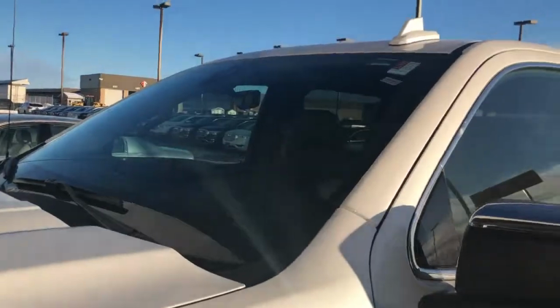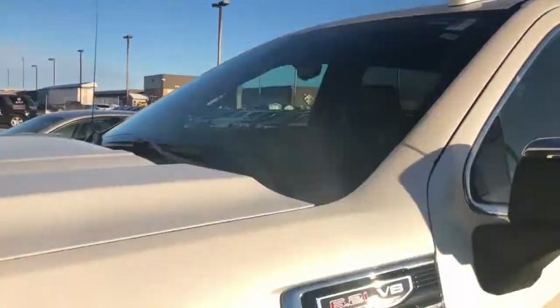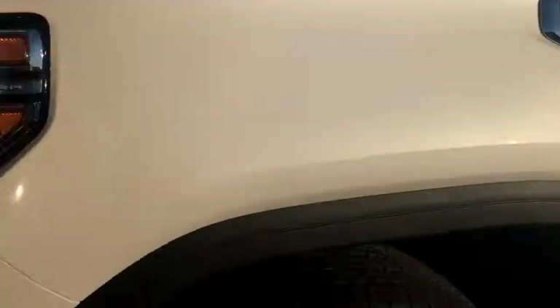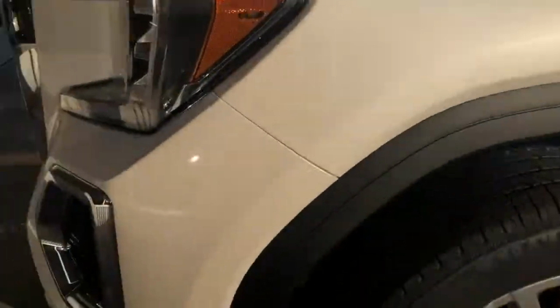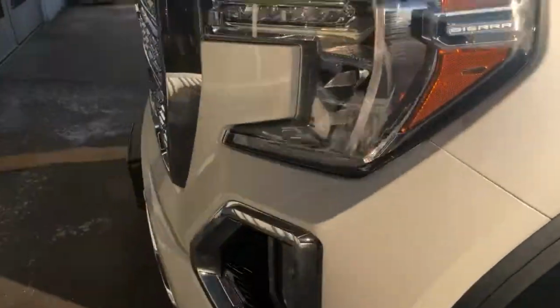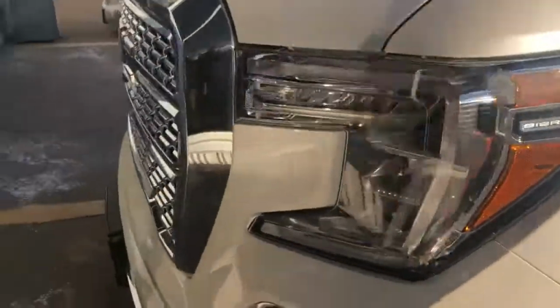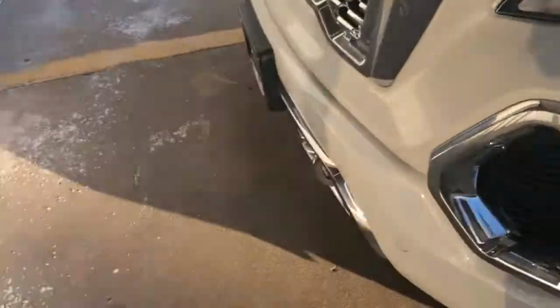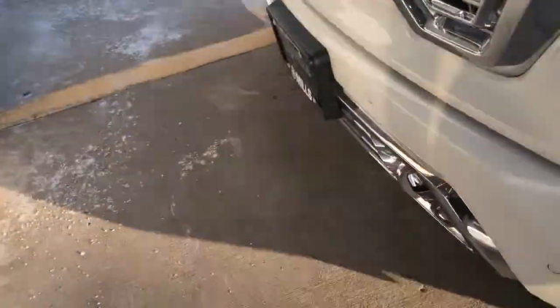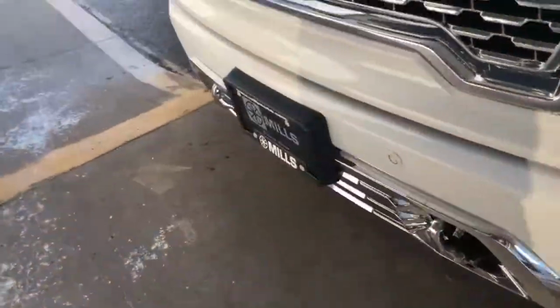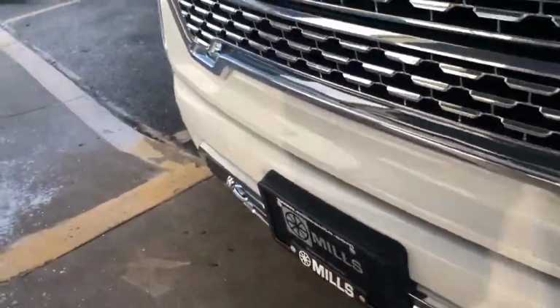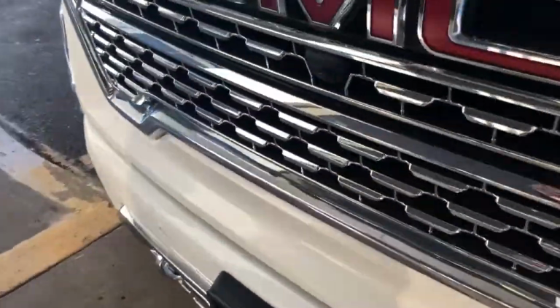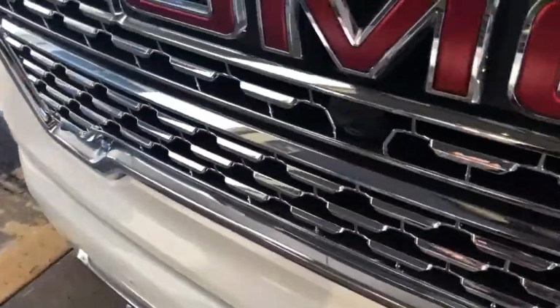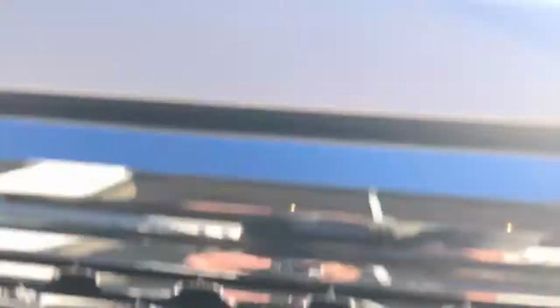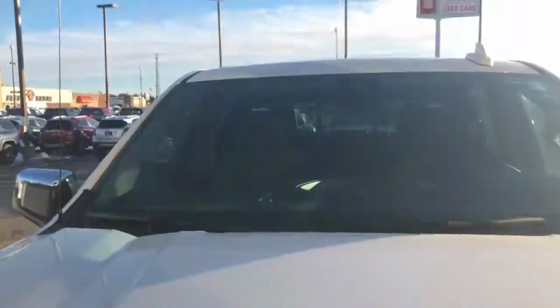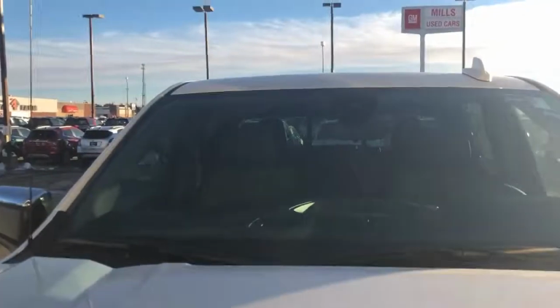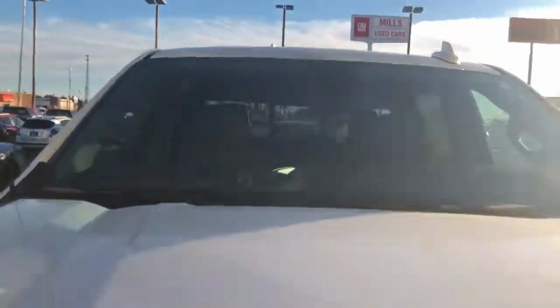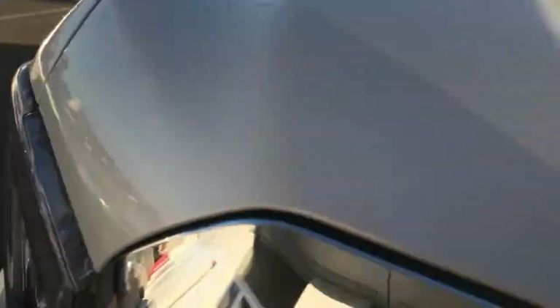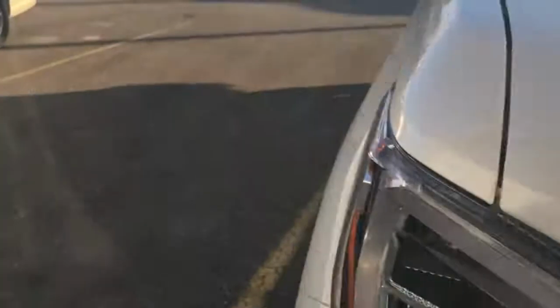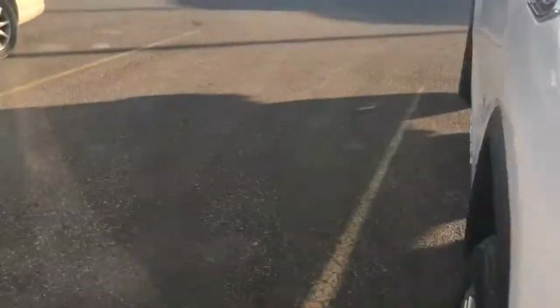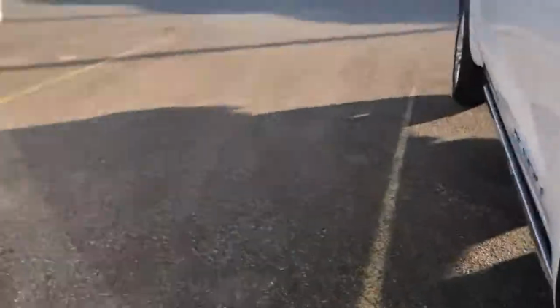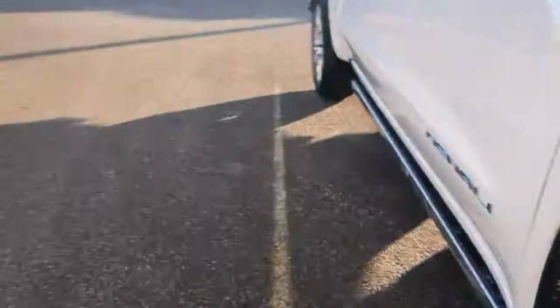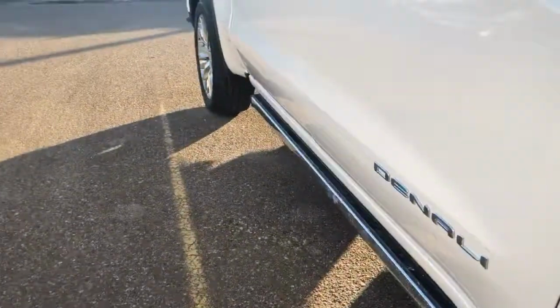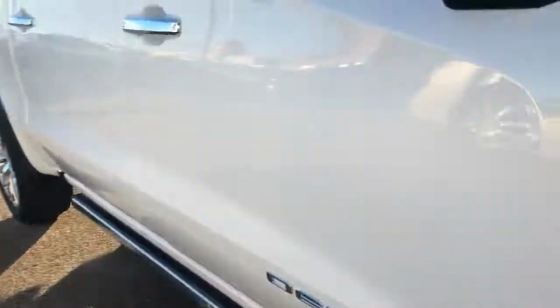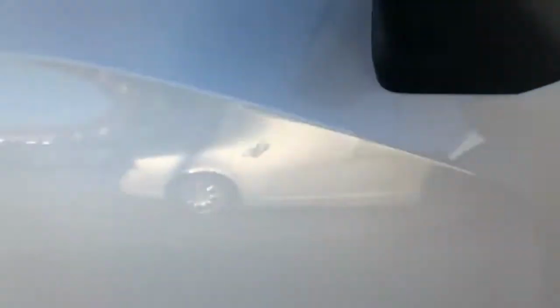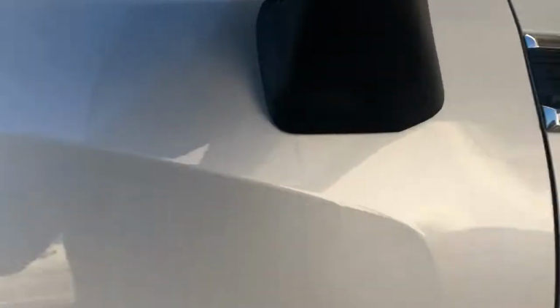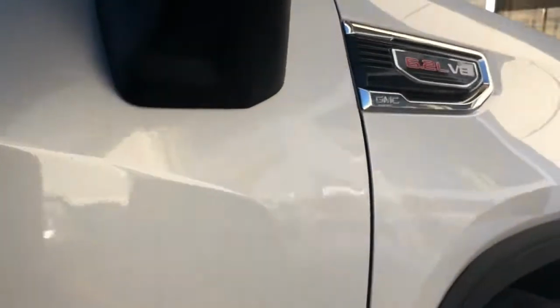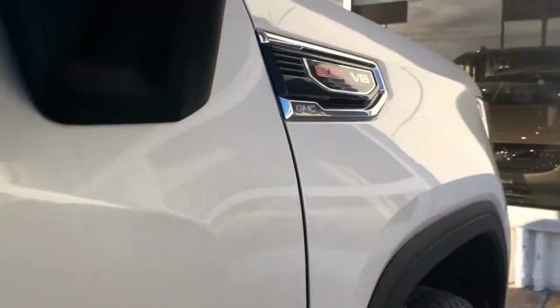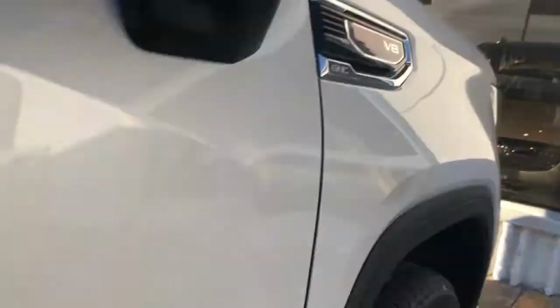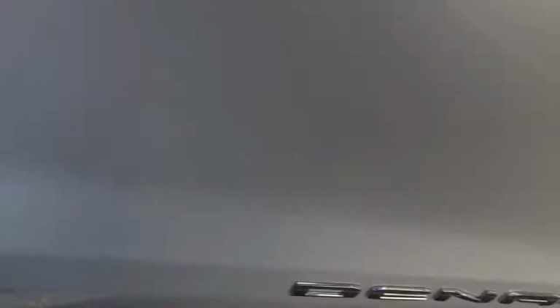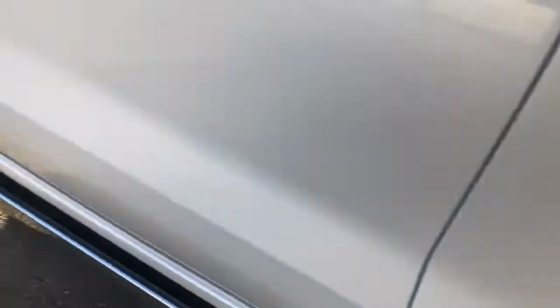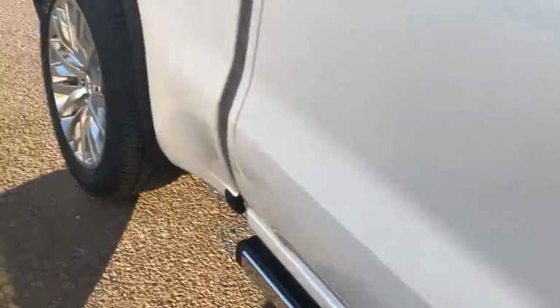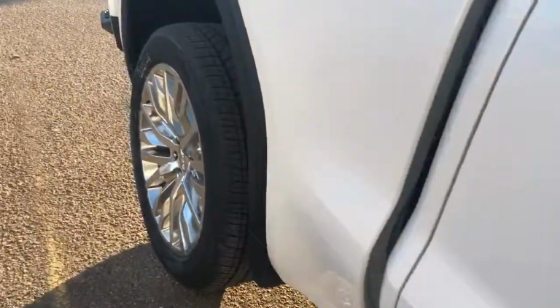This thing is phenomenal, gorgeous. Front sensors, here's that front camera. There's a camera up there as well, and cameras right on the mirror.